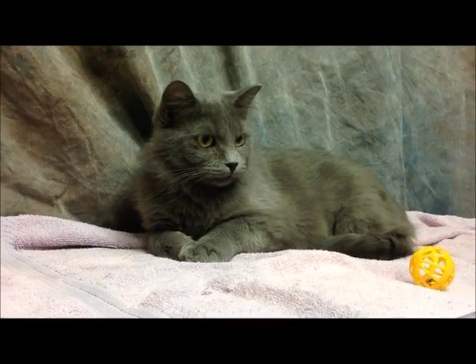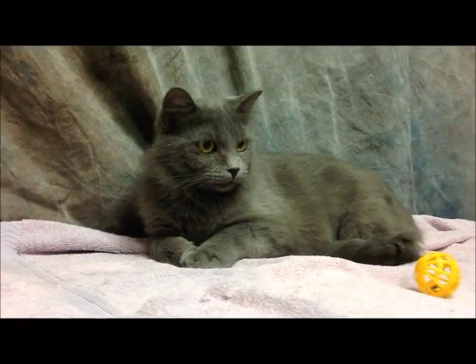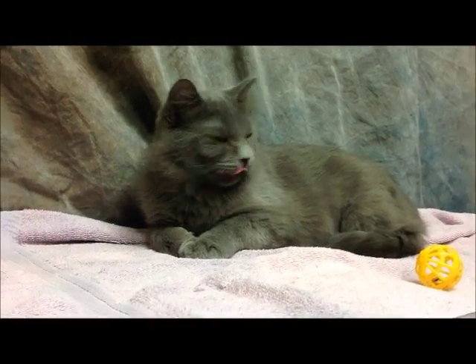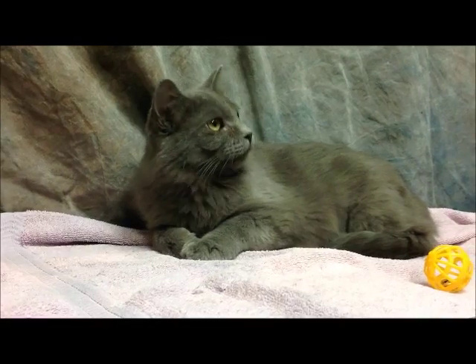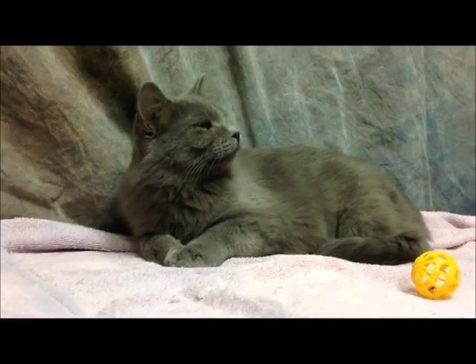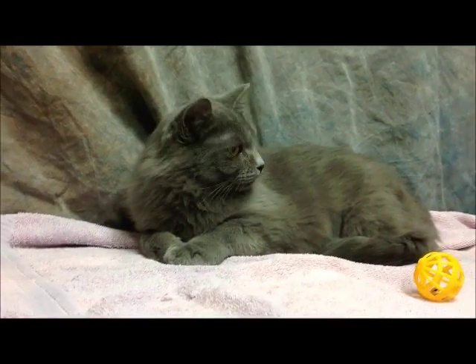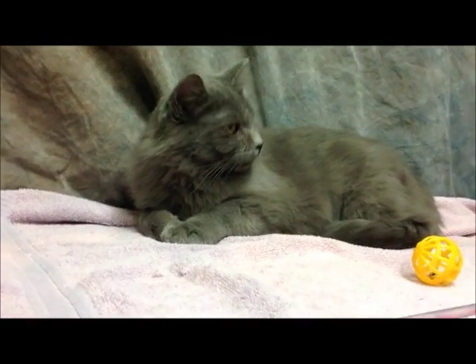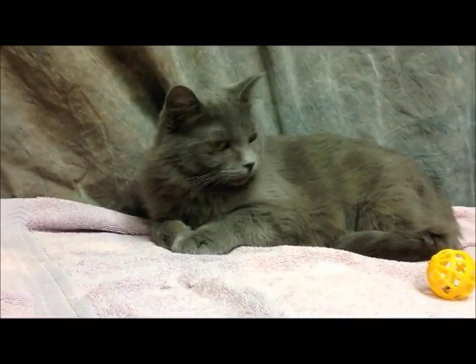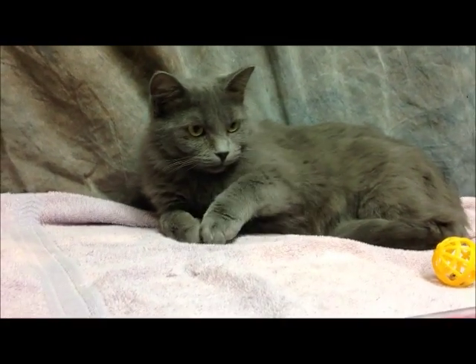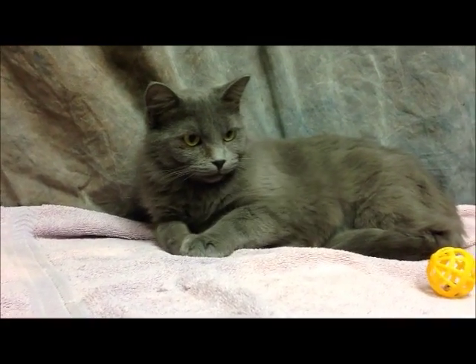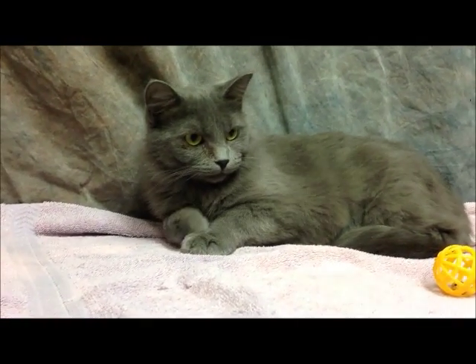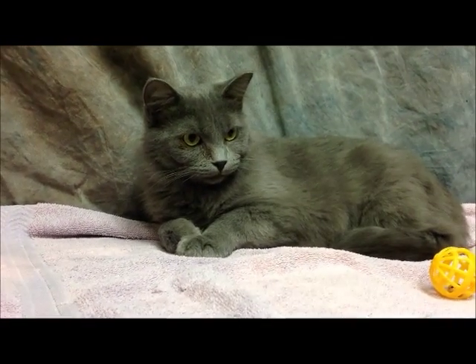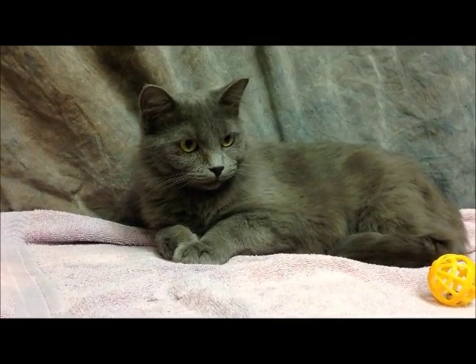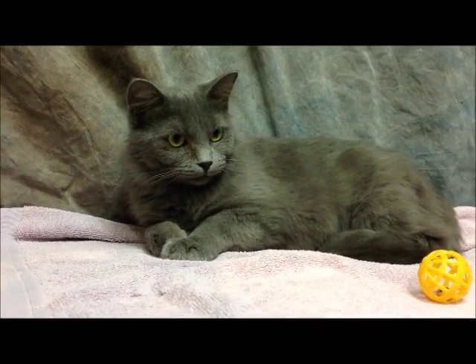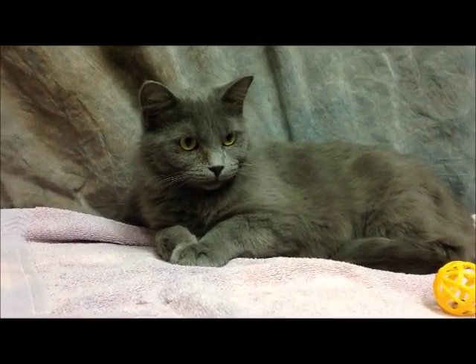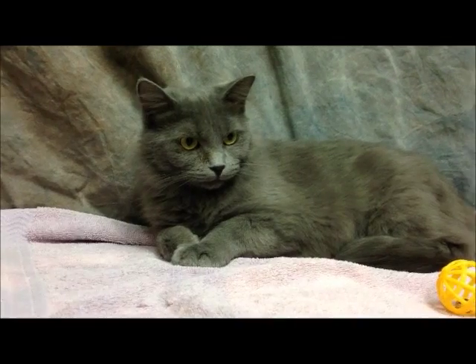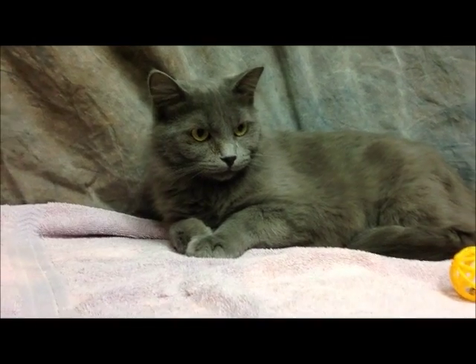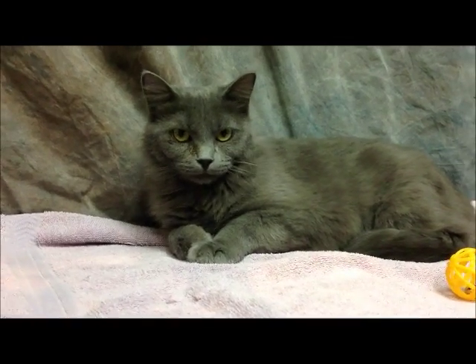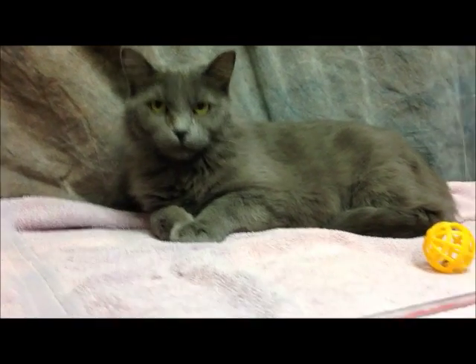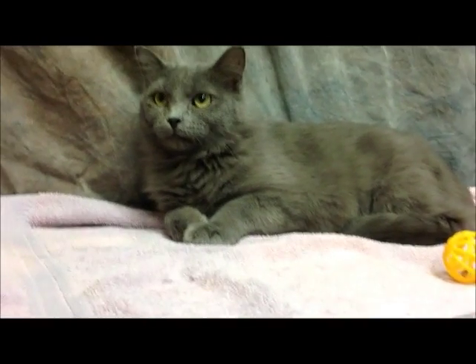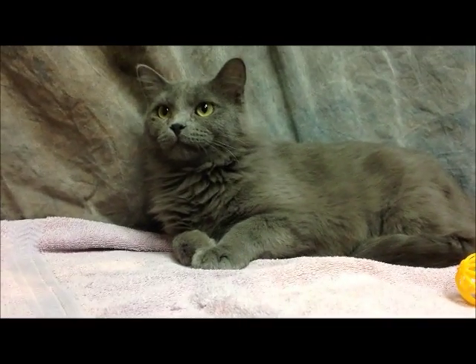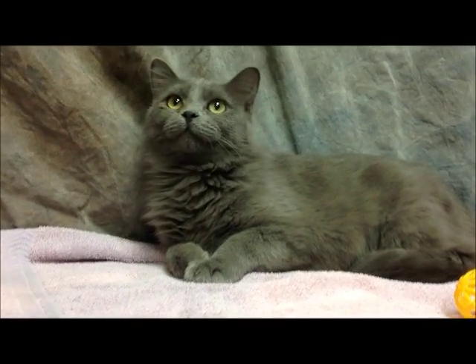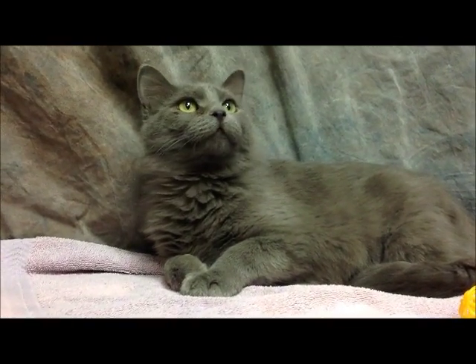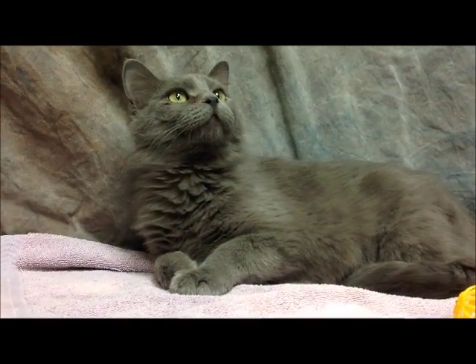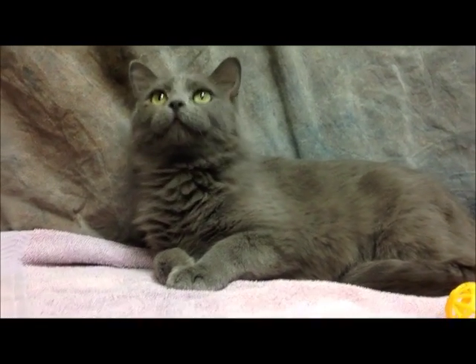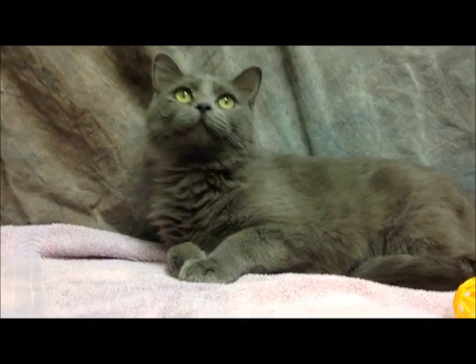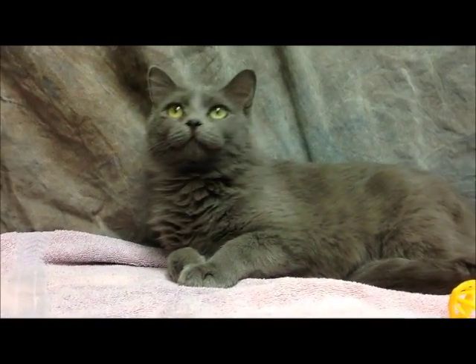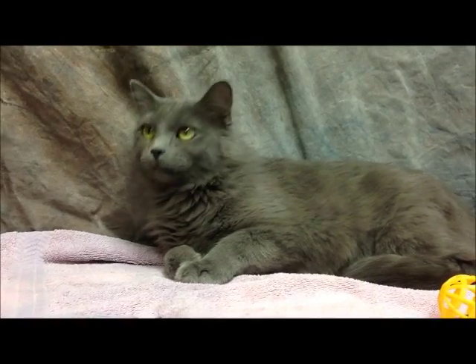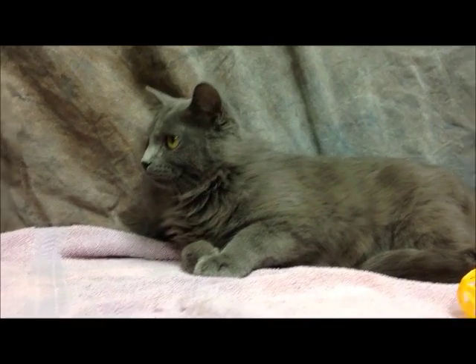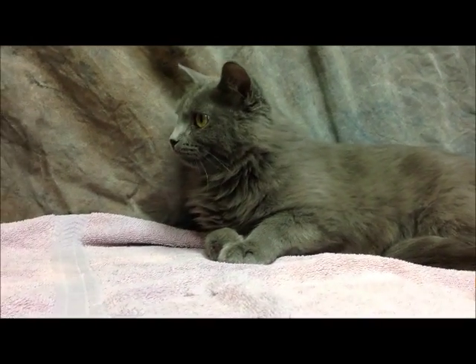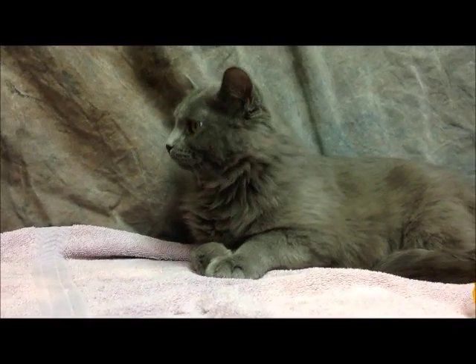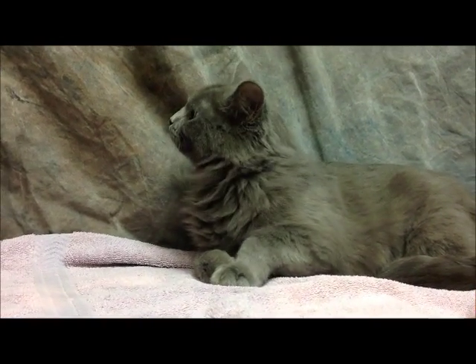This is Green Eyes. She was brought into the shelter with her four kittens. She's now spayed and ready to find her own forever home. She's super affectionate, very sweet, mellow cat.